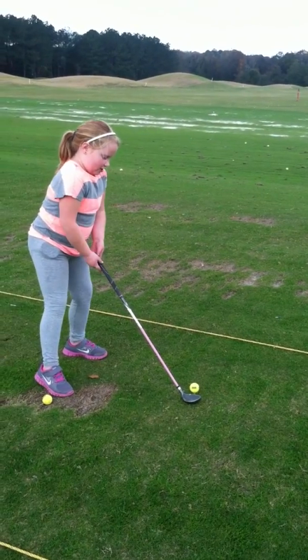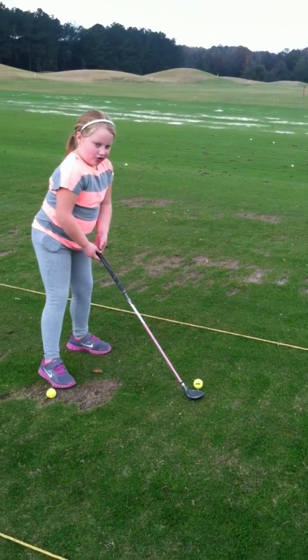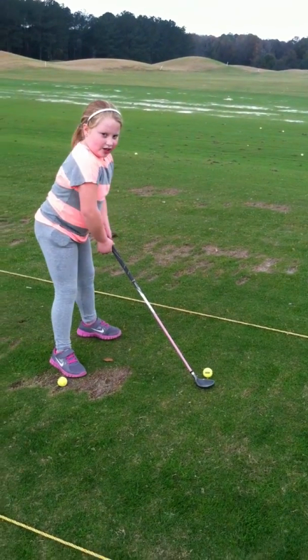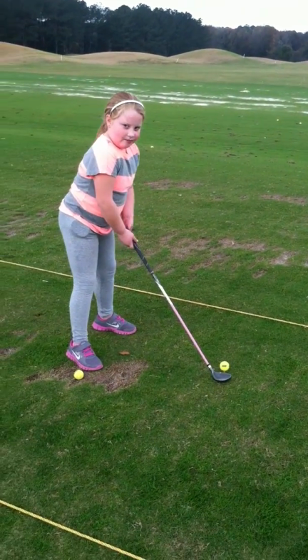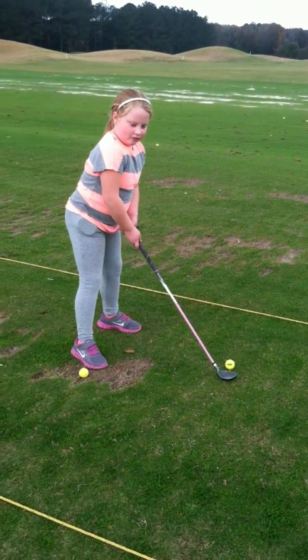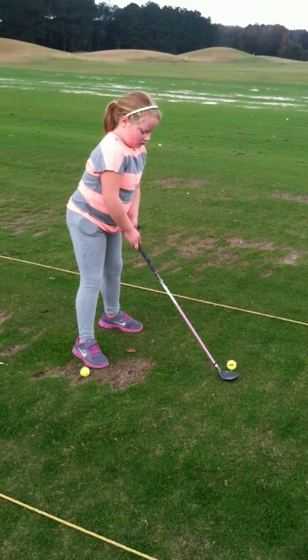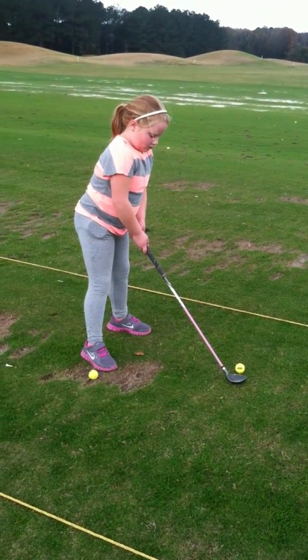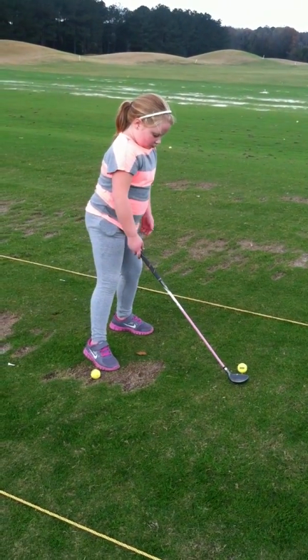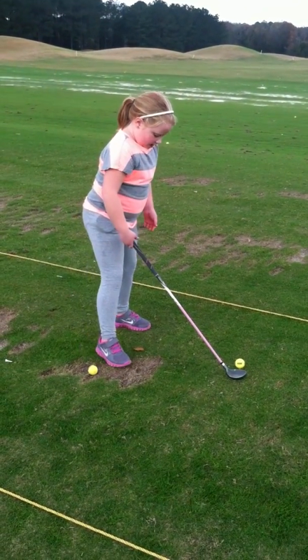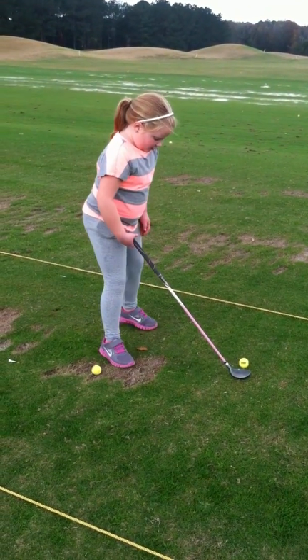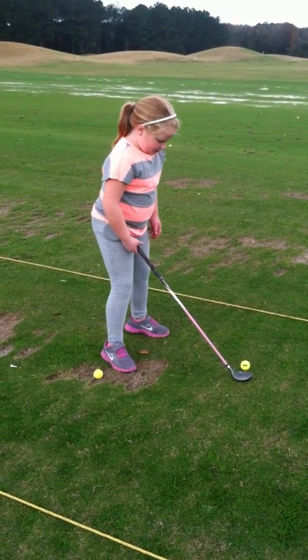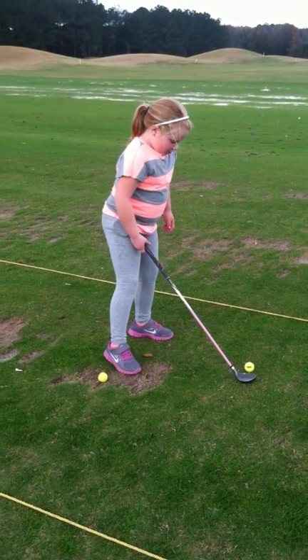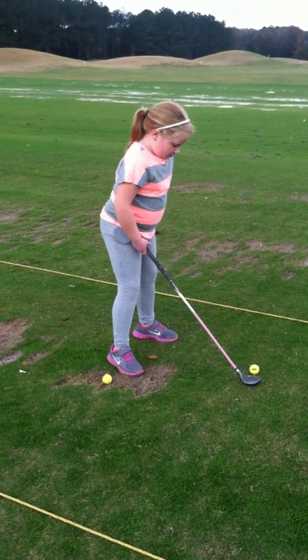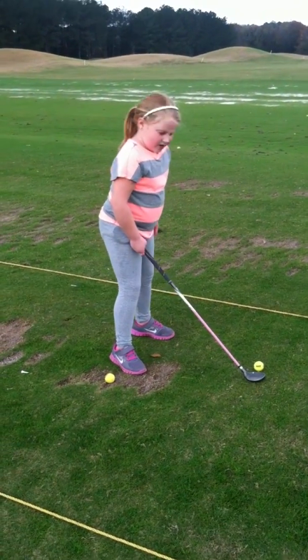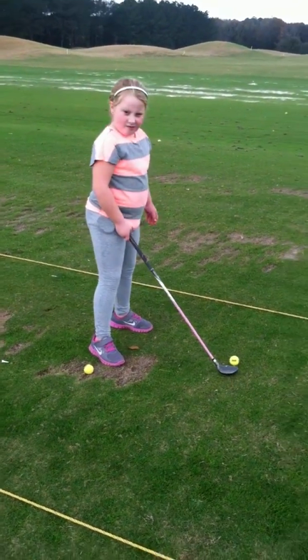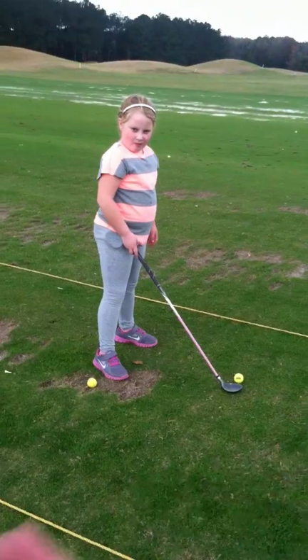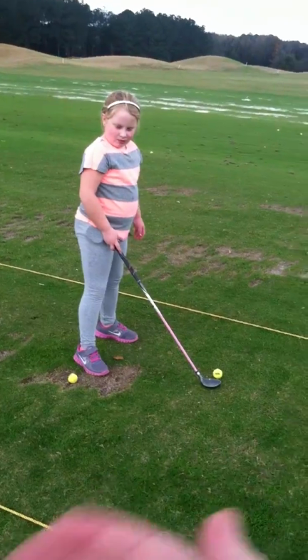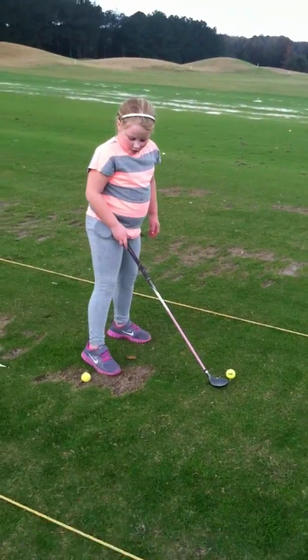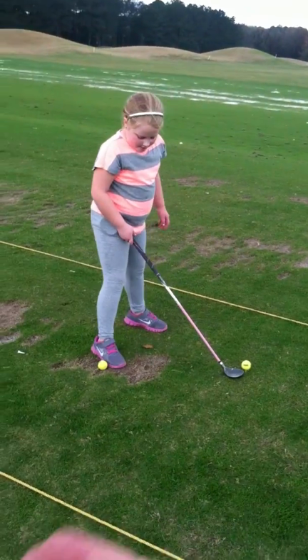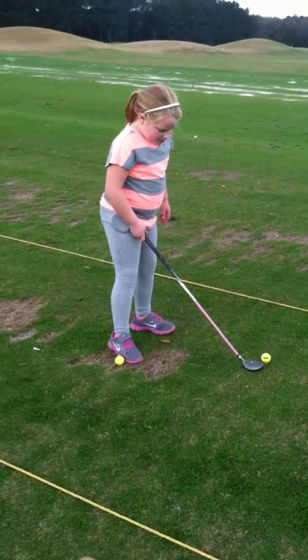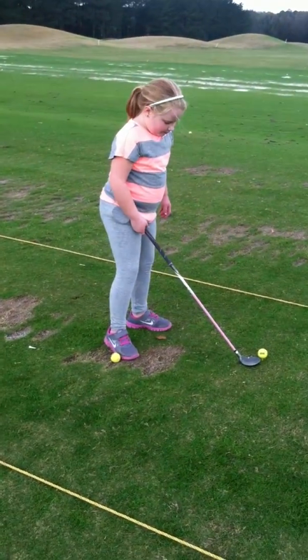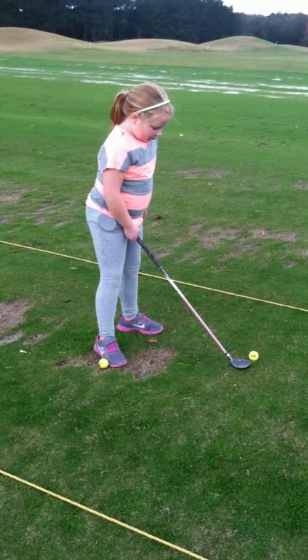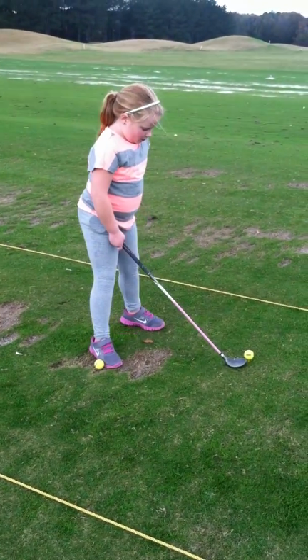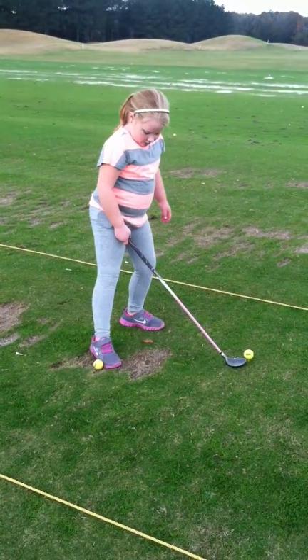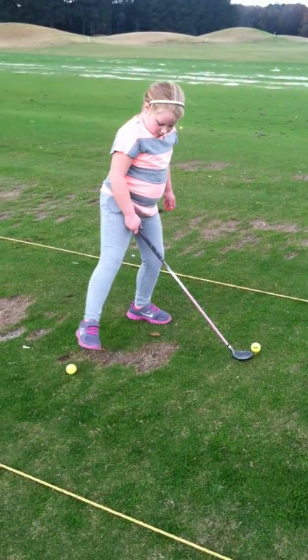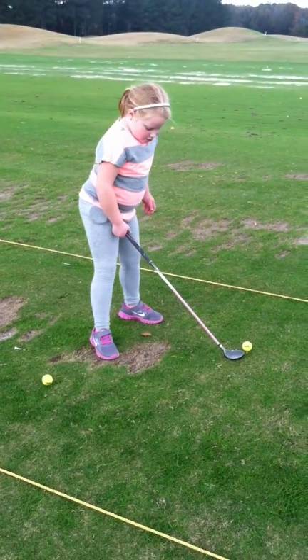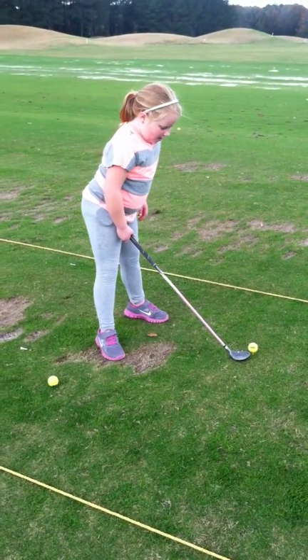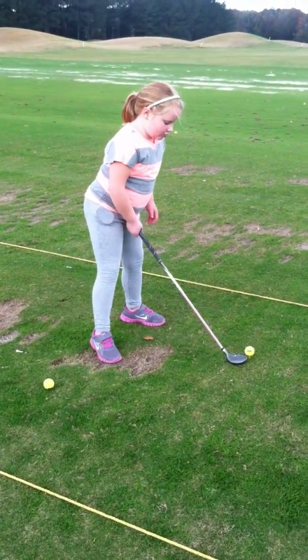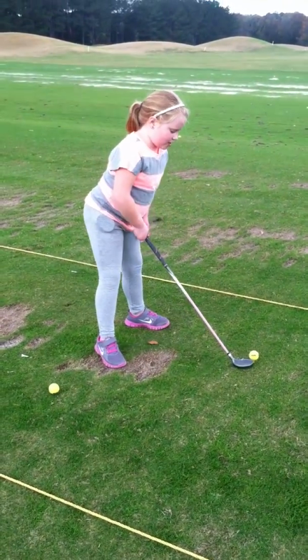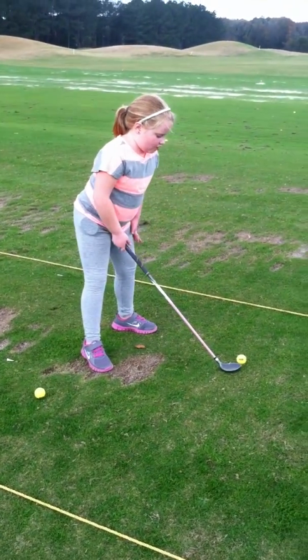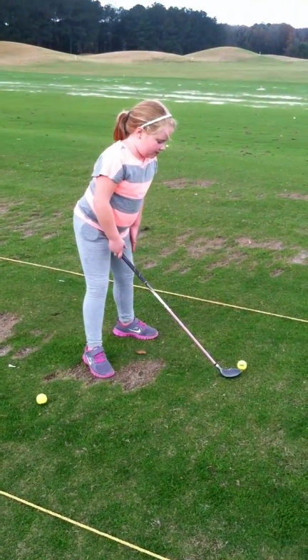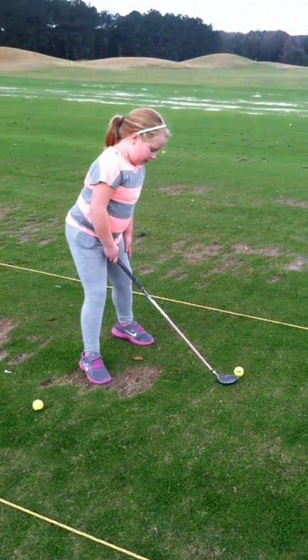Don't get the ball too far back in your stance — get it closer up the front. No, no, no. Come this way. Kick that ball out of the way. There you go. You have to get your stance right. Perfect.